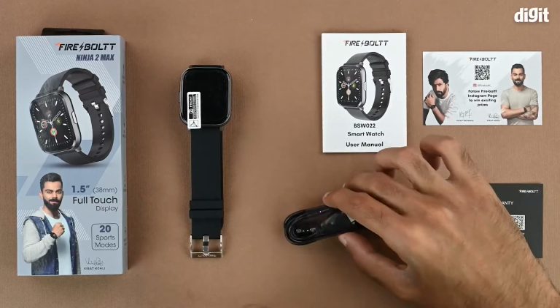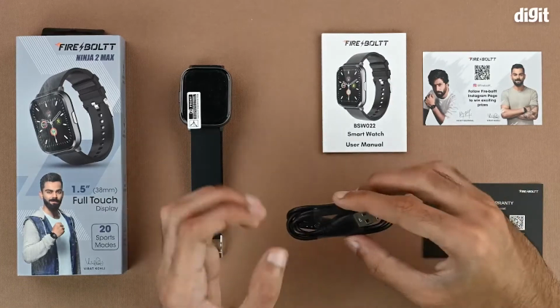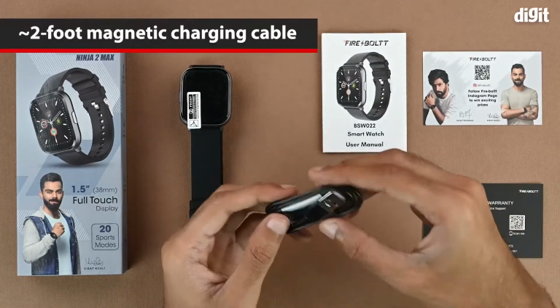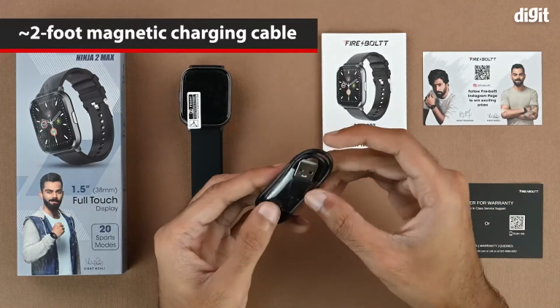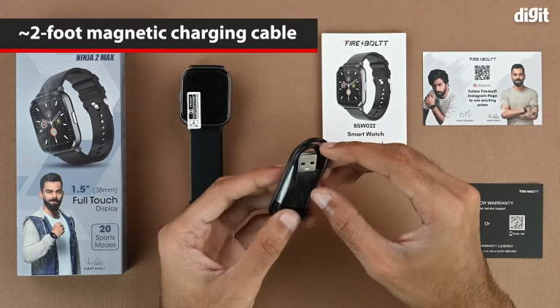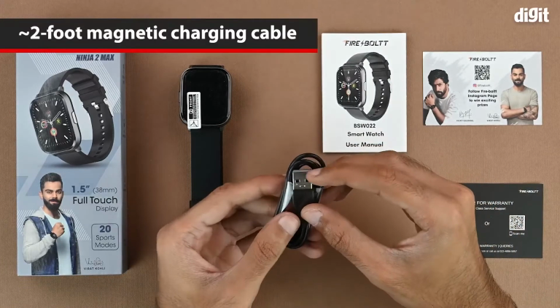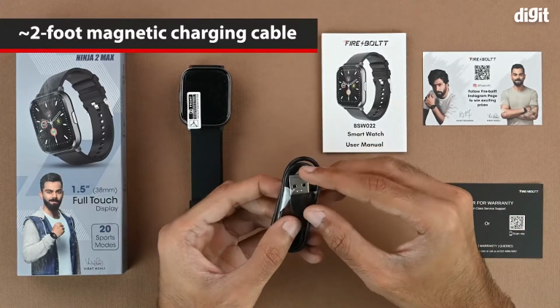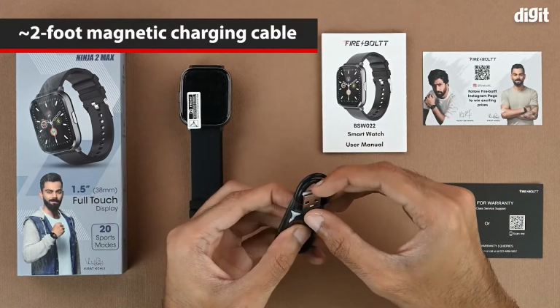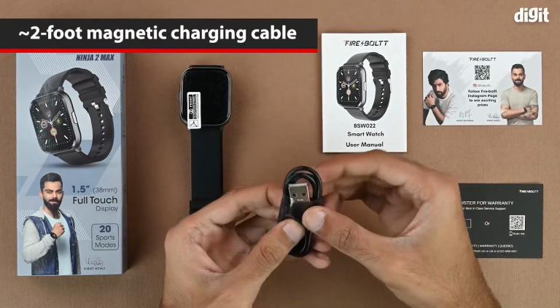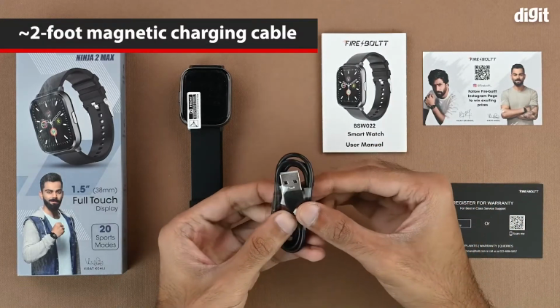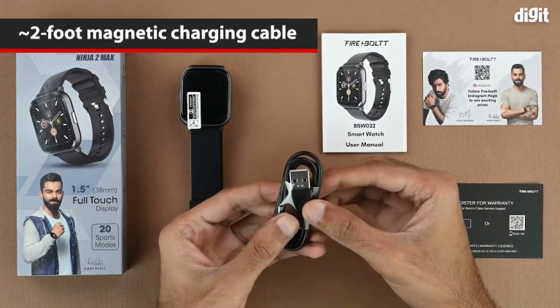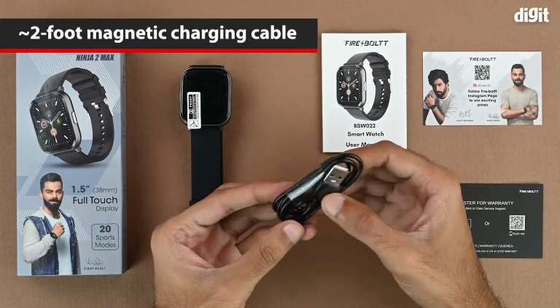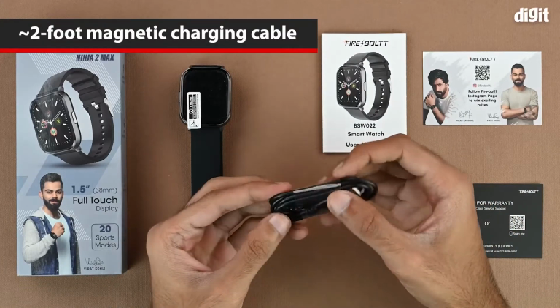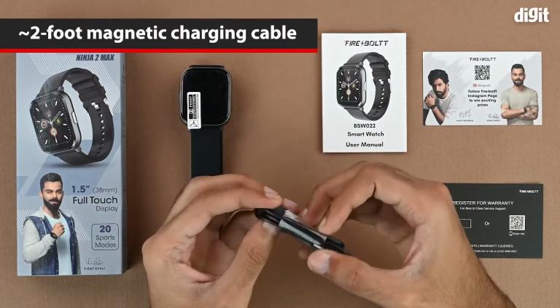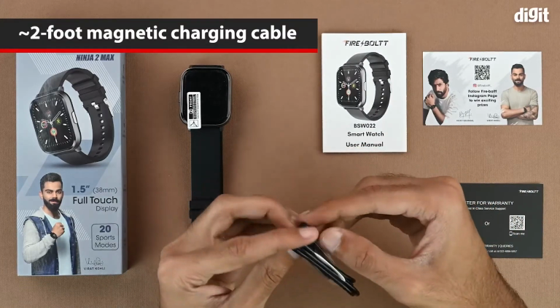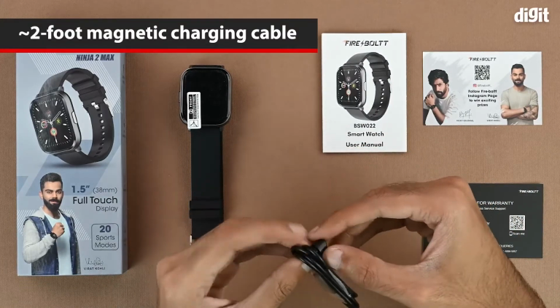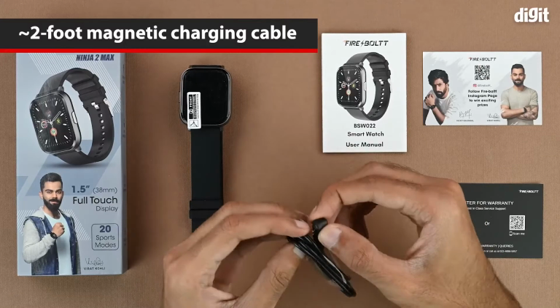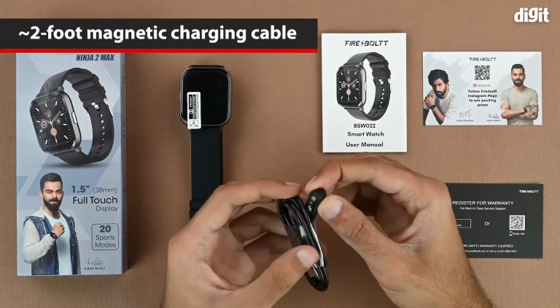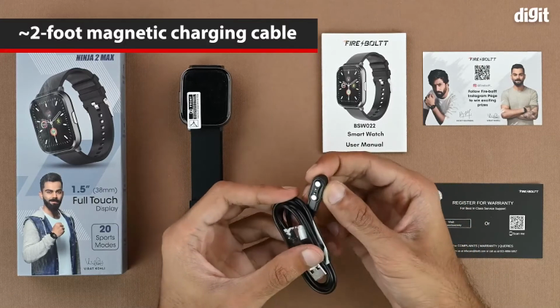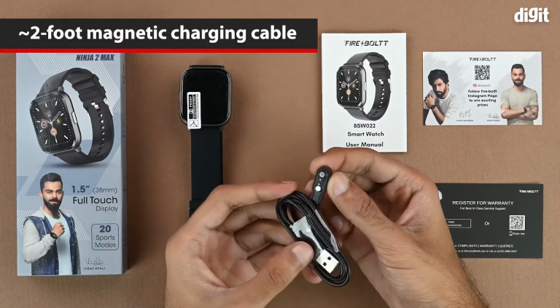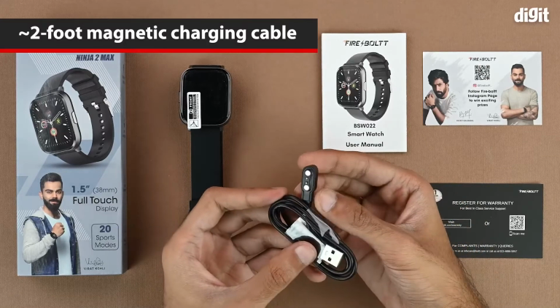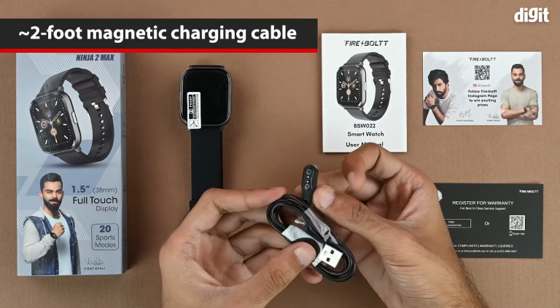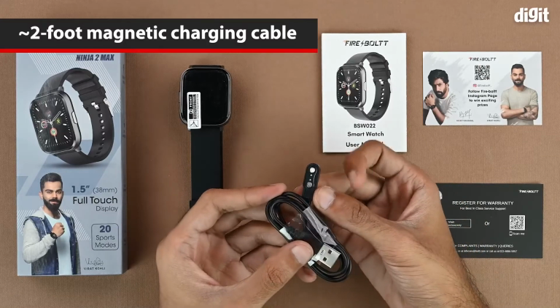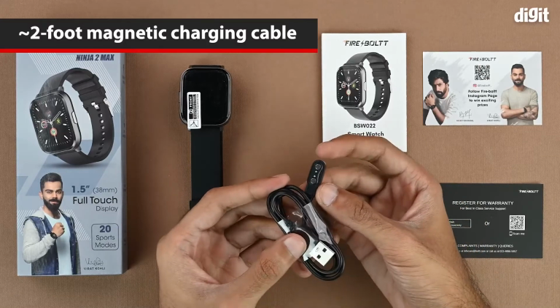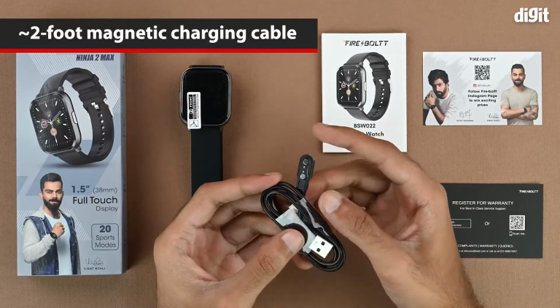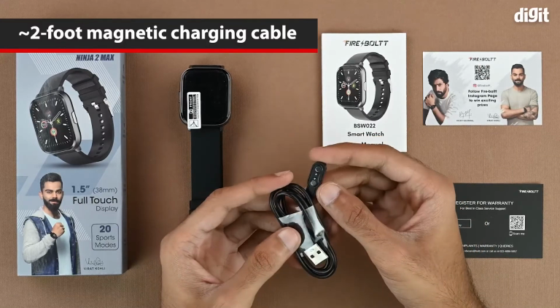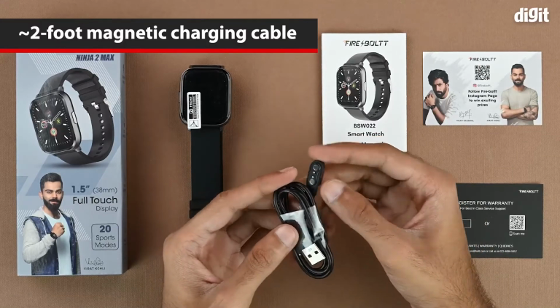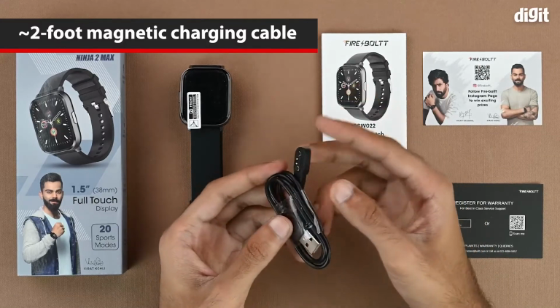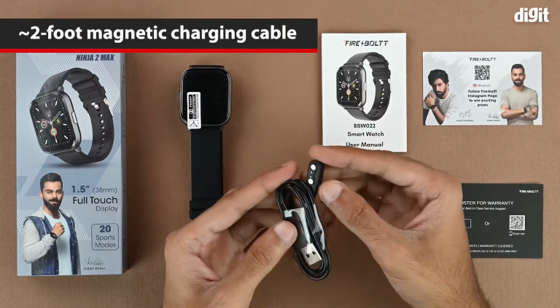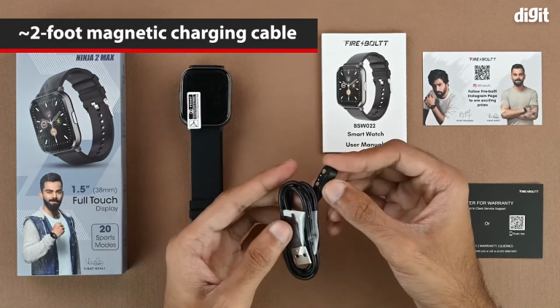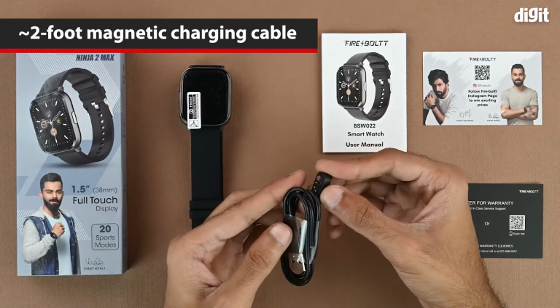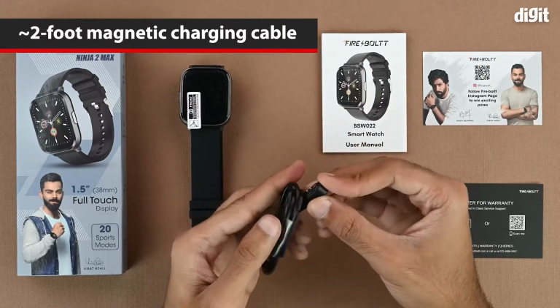The charging cable has a USB Type-A interface on one end and a magnetic charging pin on the other. The cable length is approximately two feet.